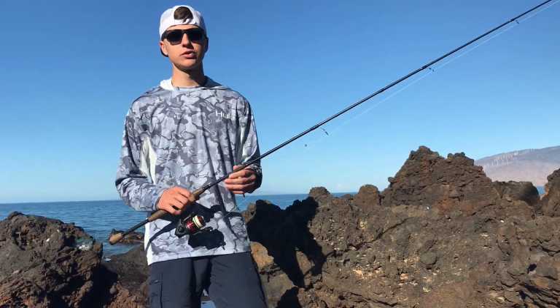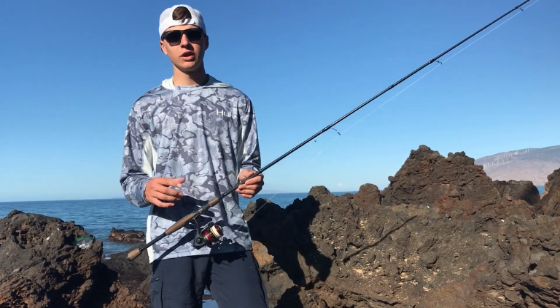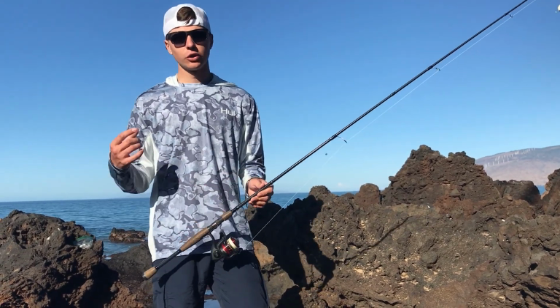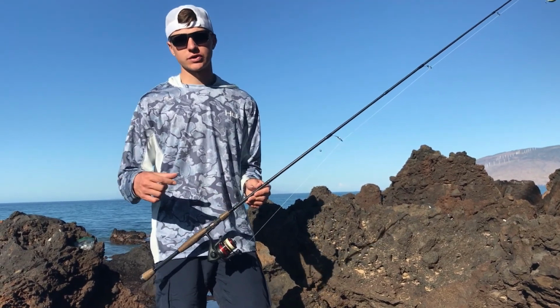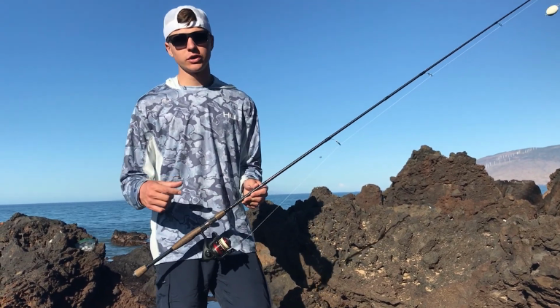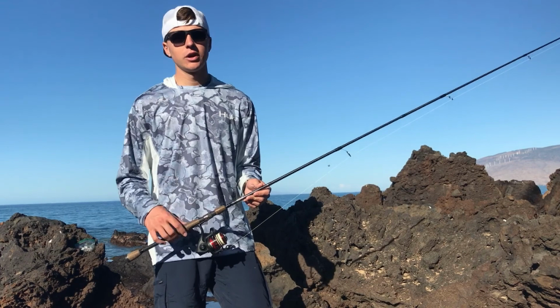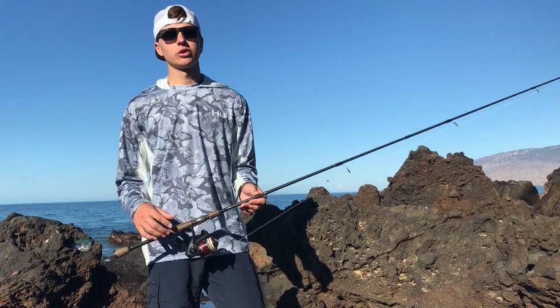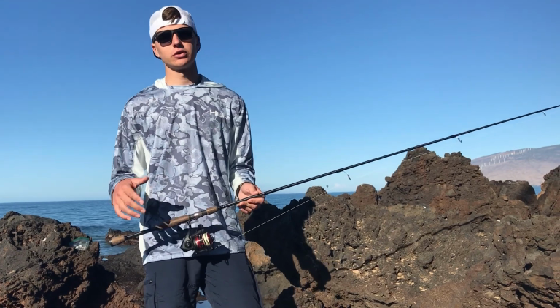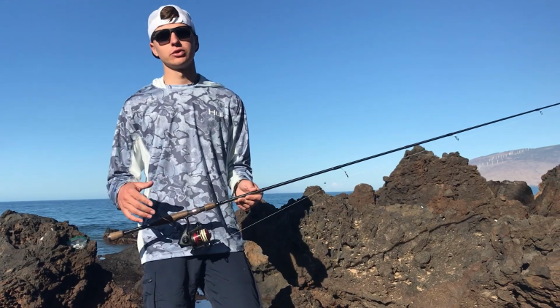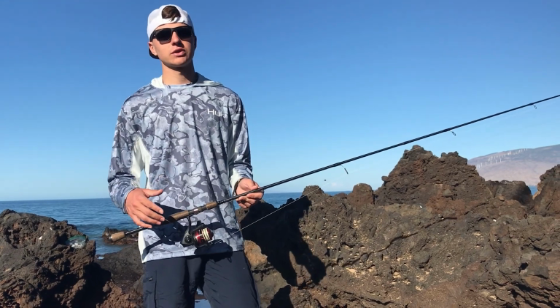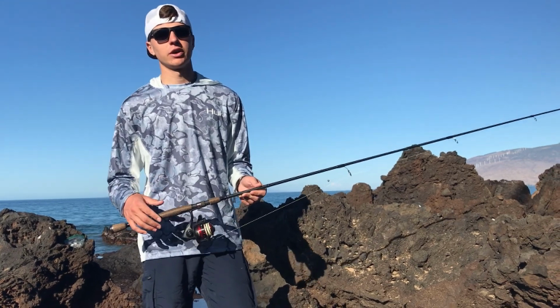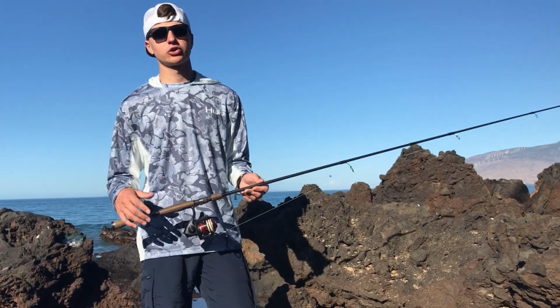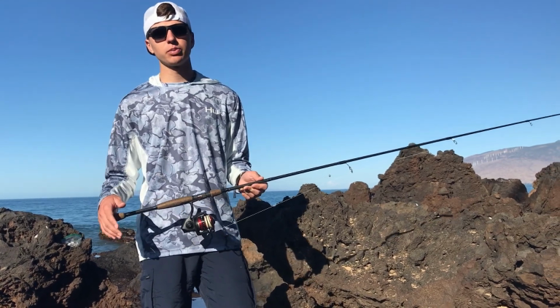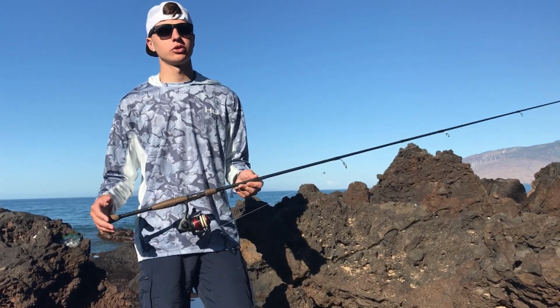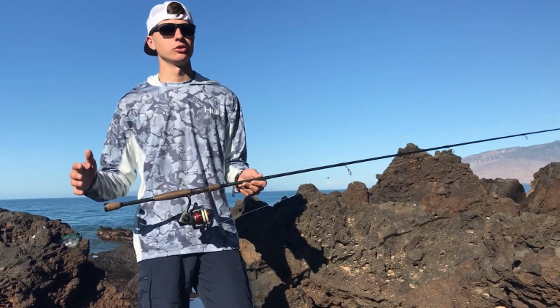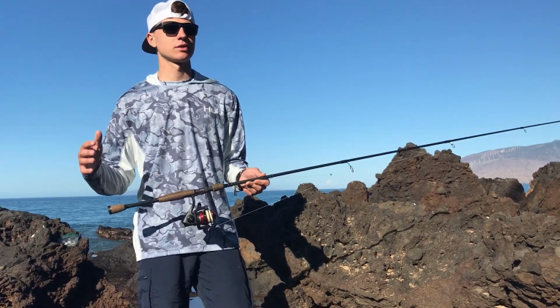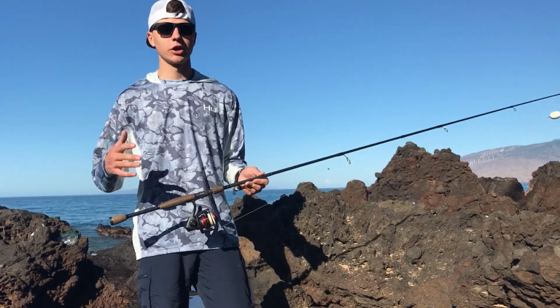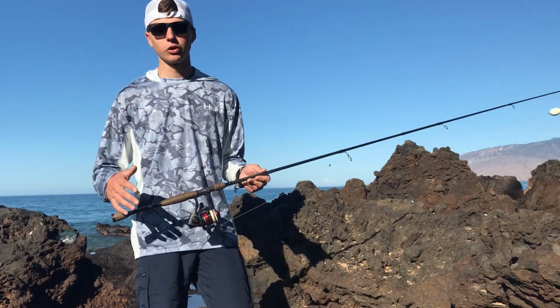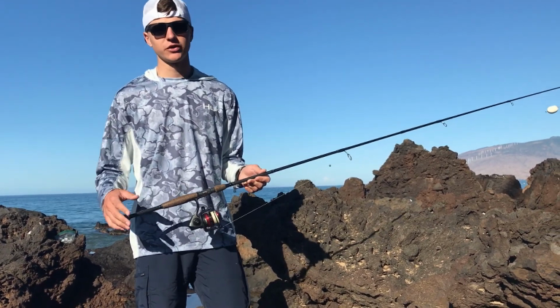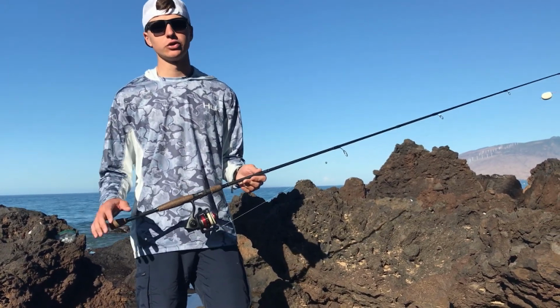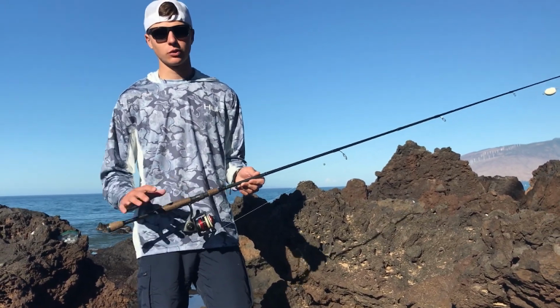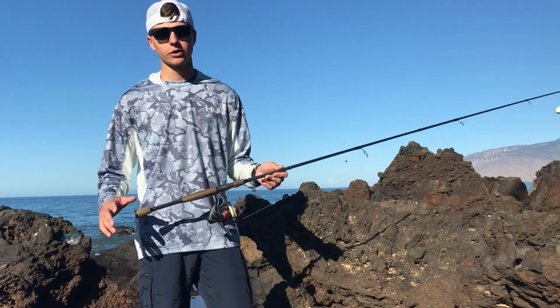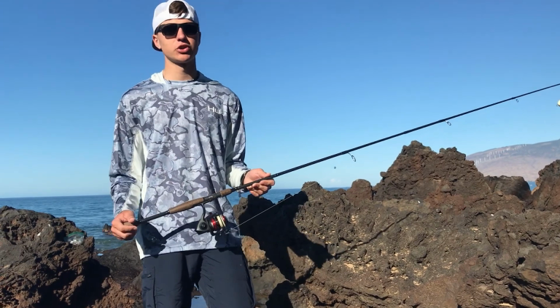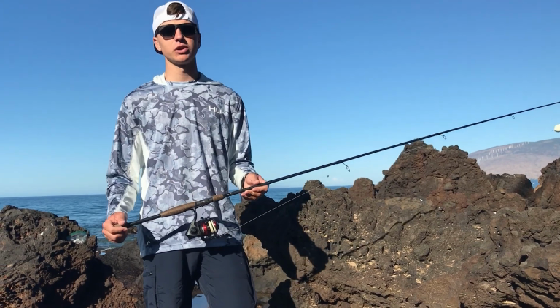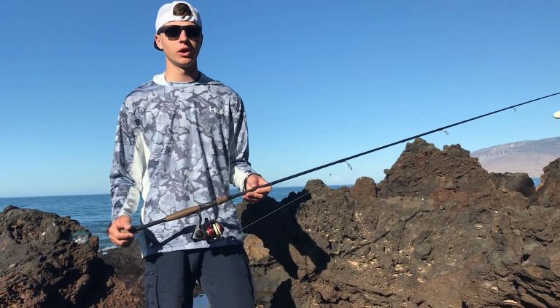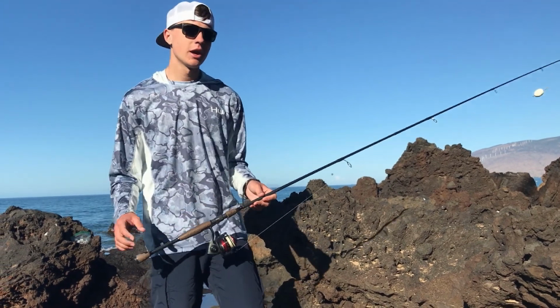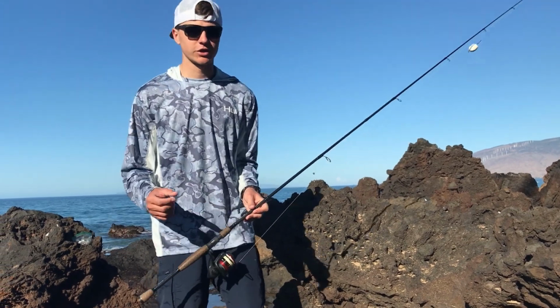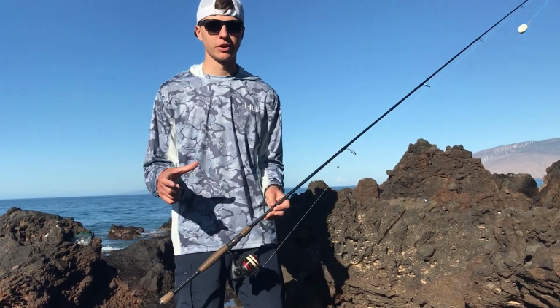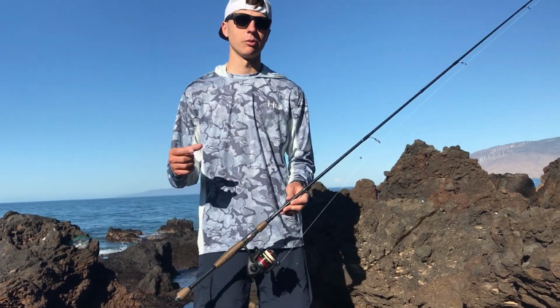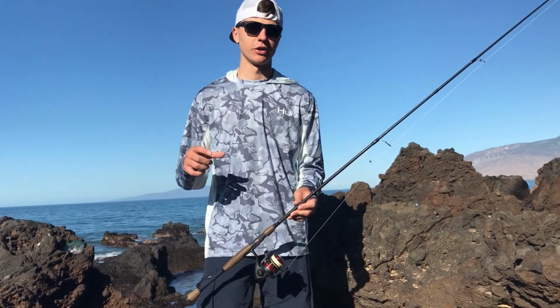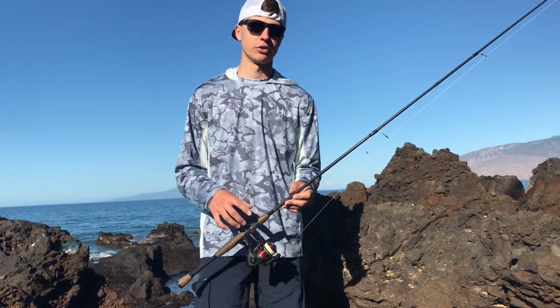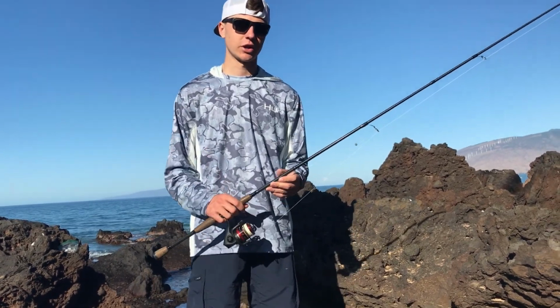We're using little chunks of squid, but you can also use shrimp, cut-up little bait fish, or whatever chunk of meat you want — just adjust the size depending on the fish you're catching.